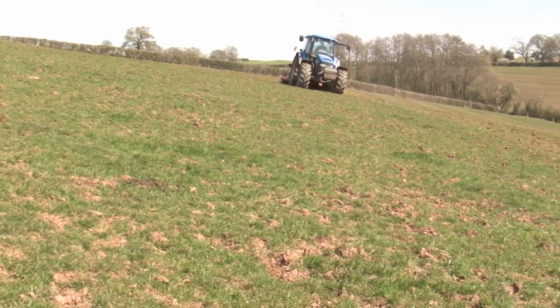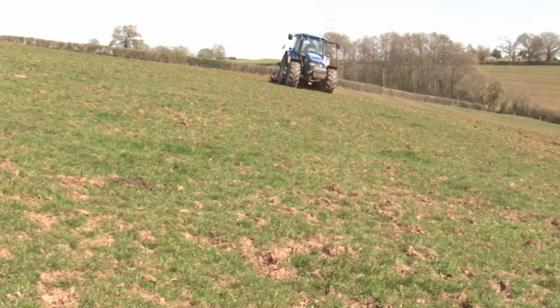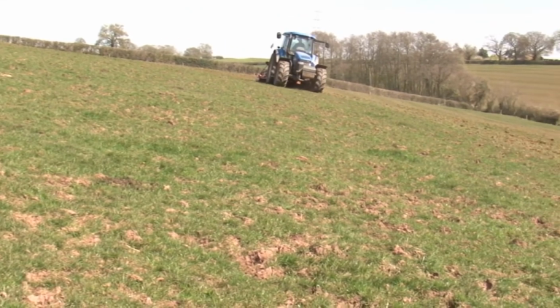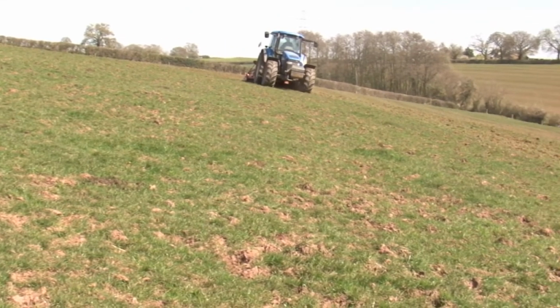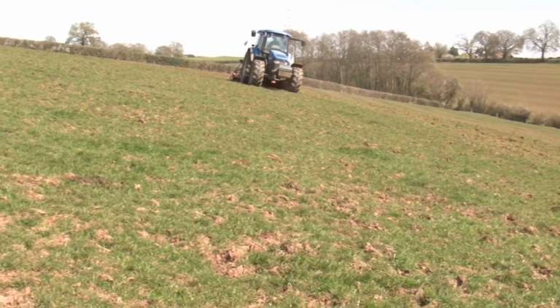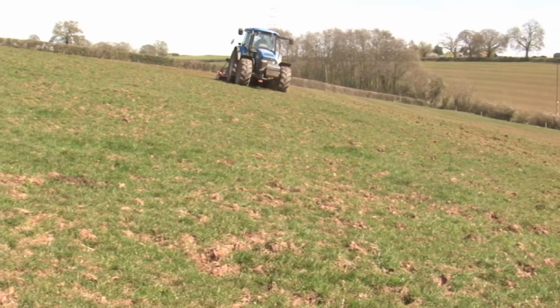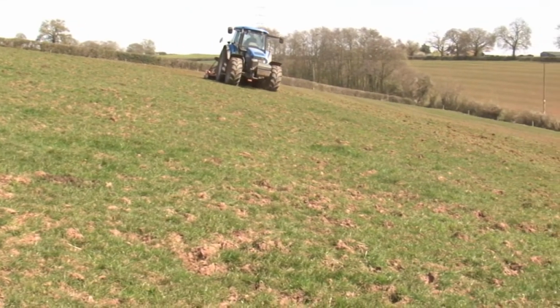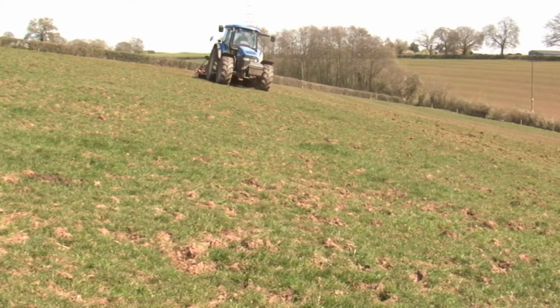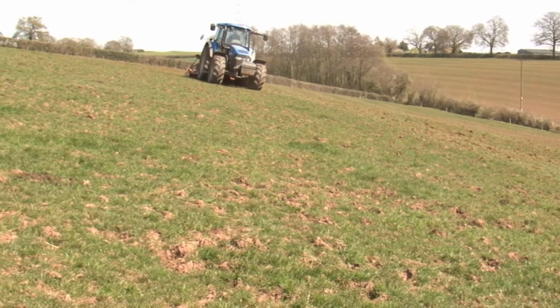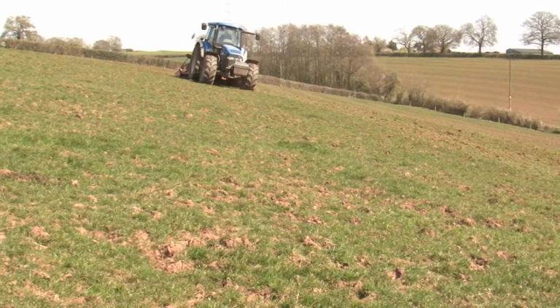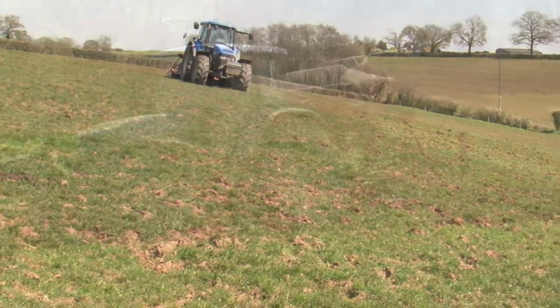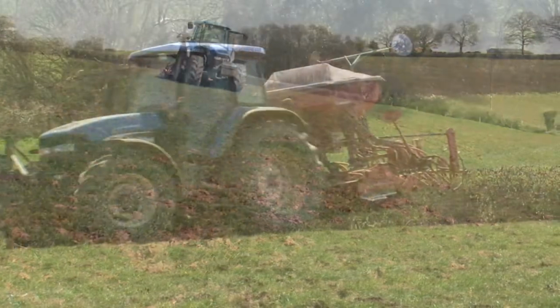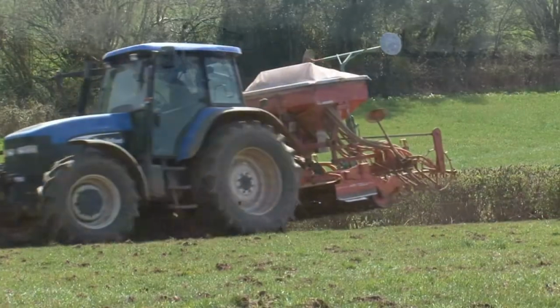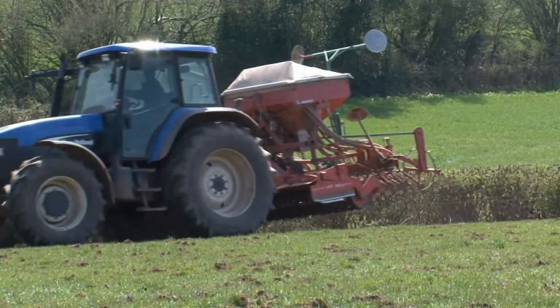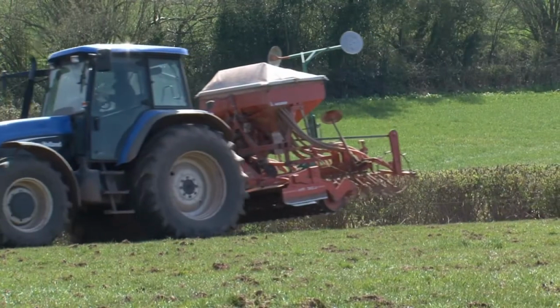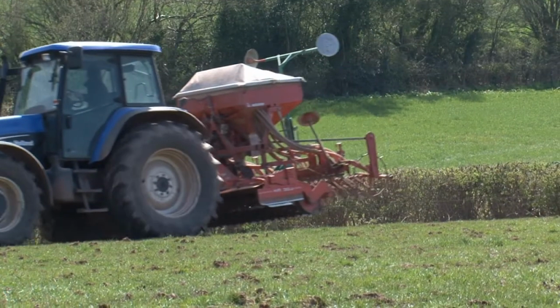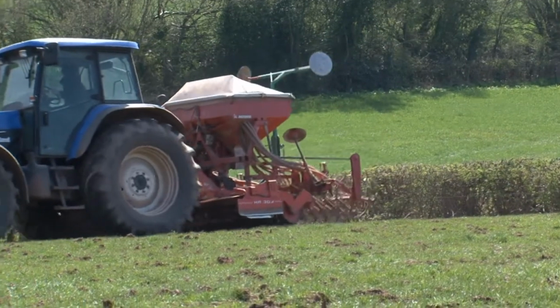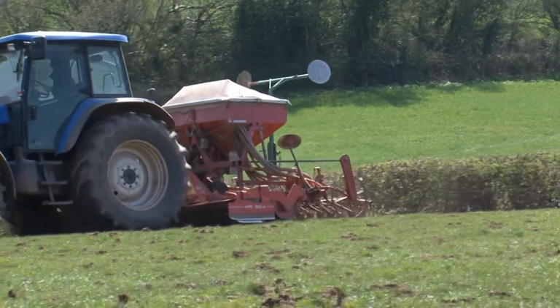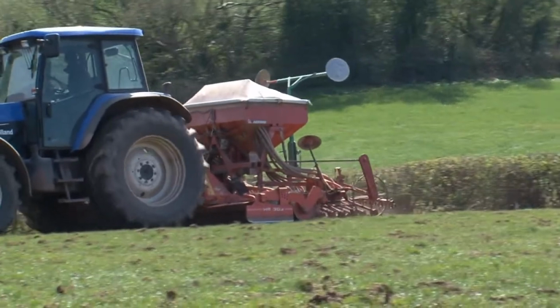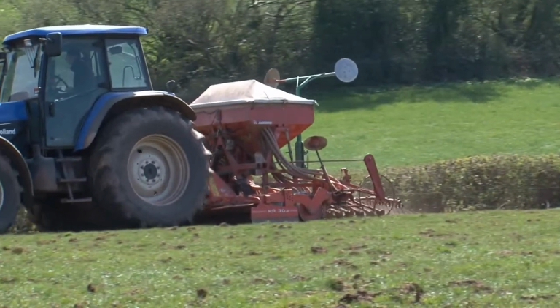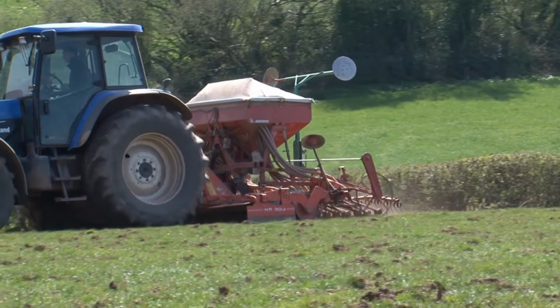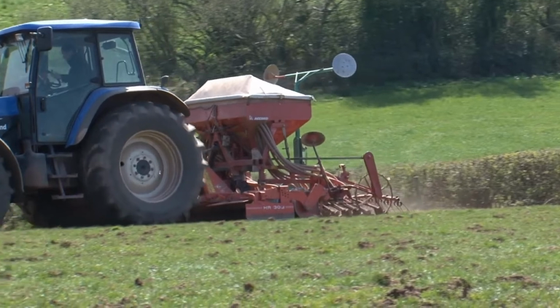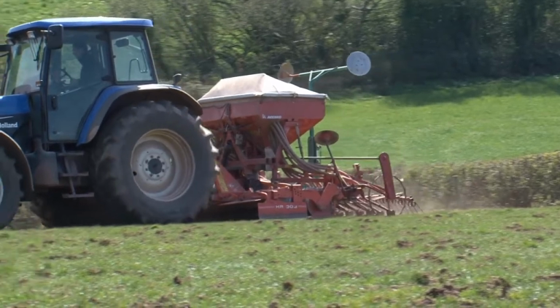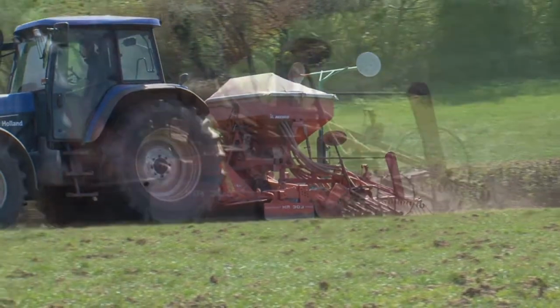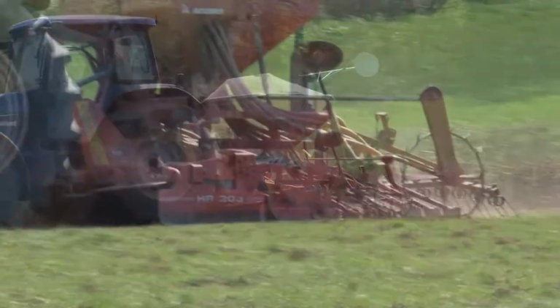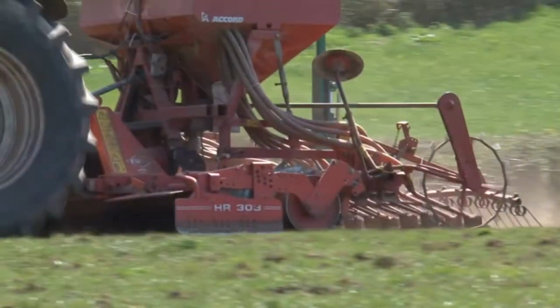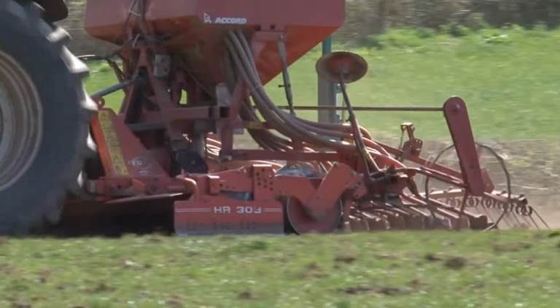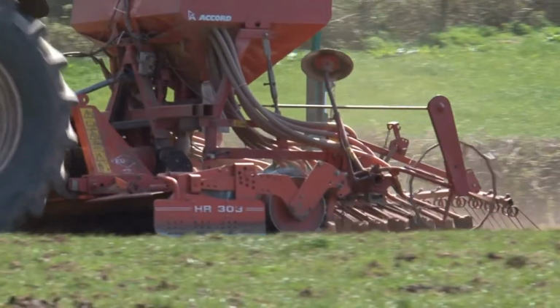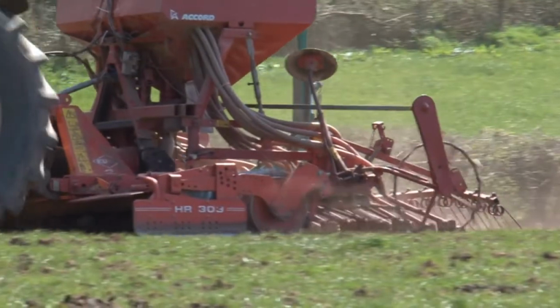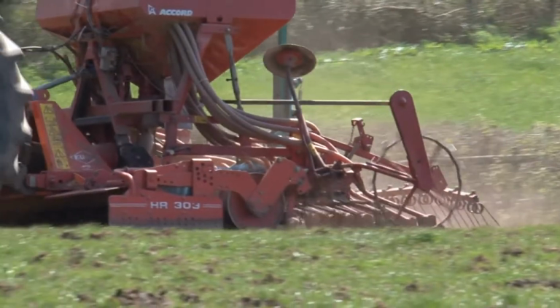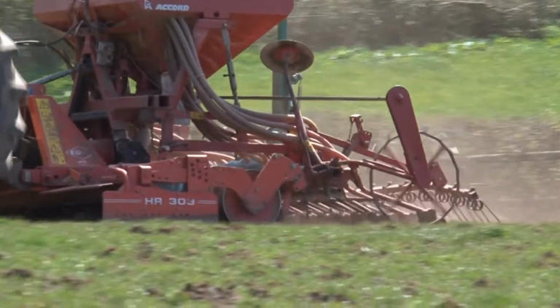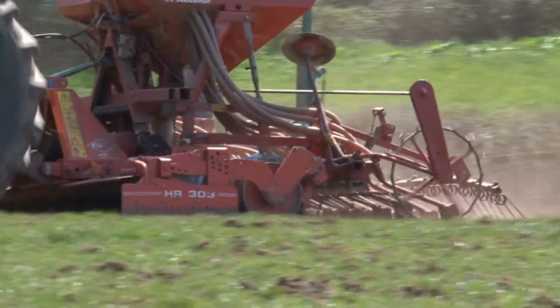Farmers really like overseeding because it's got a great advantage over ploughing and reseeding. It's cheap, it's quick and it's low risk, with the existing grass being retained and improved without the loss of forage or without time out of production.